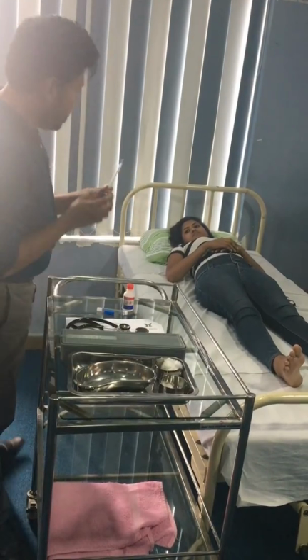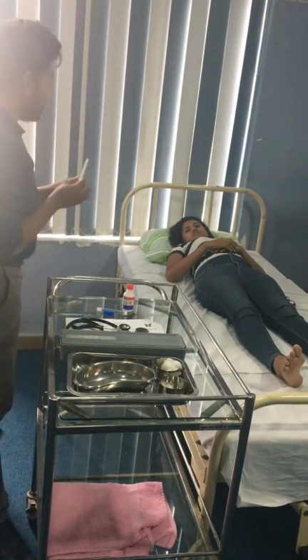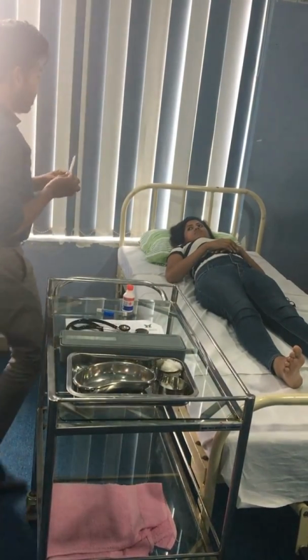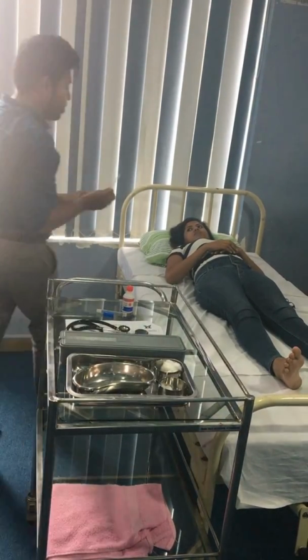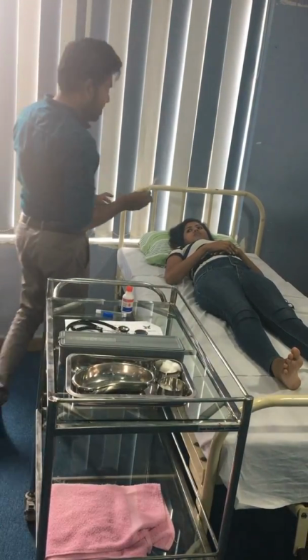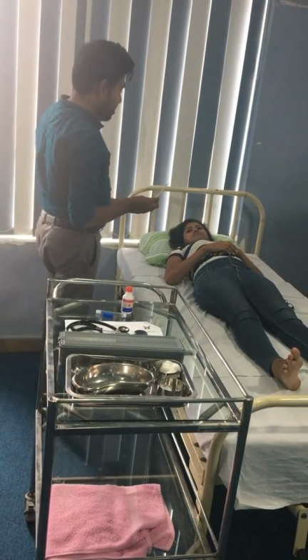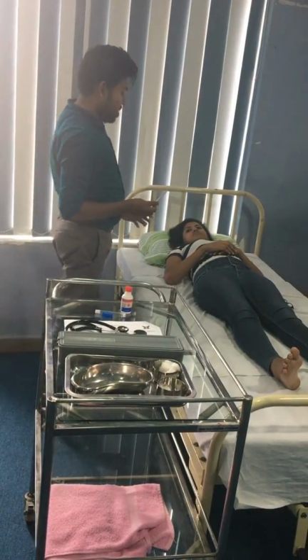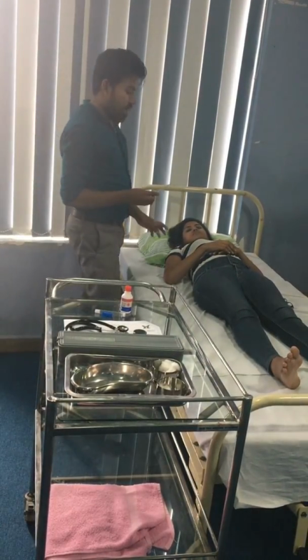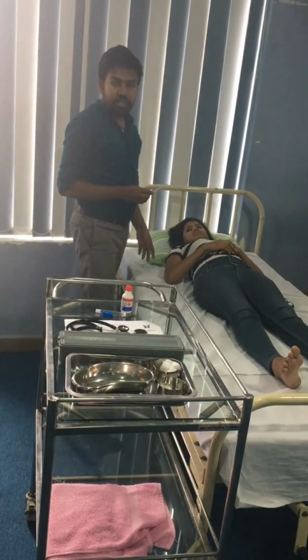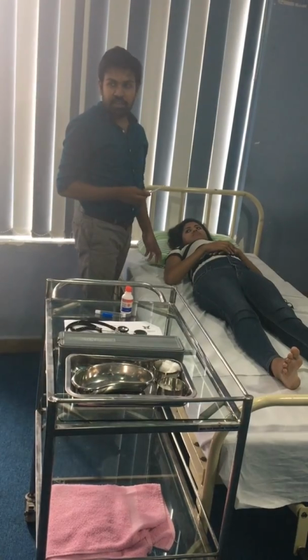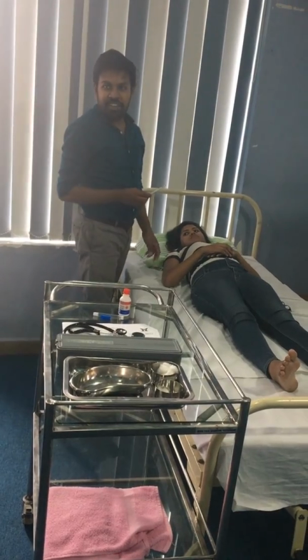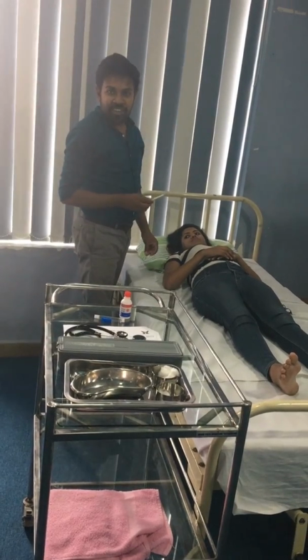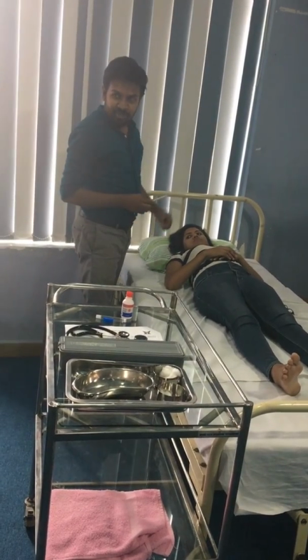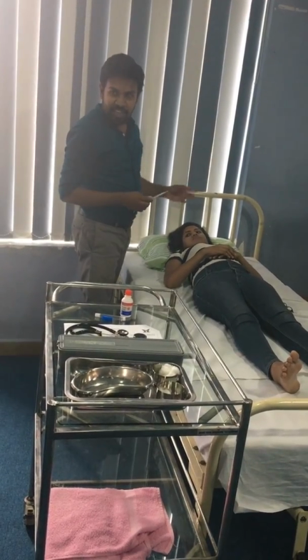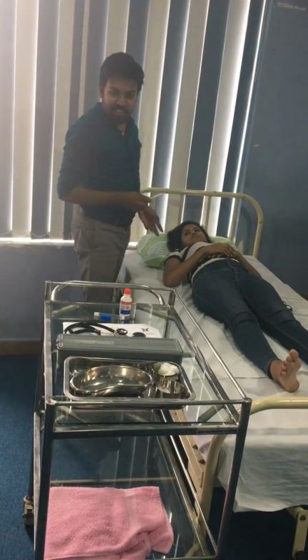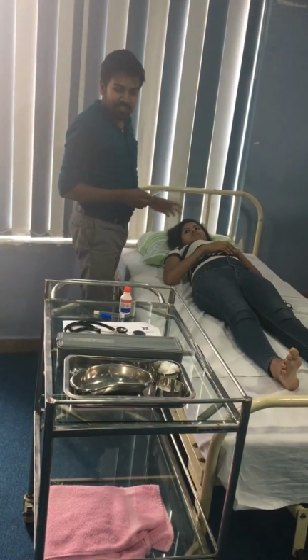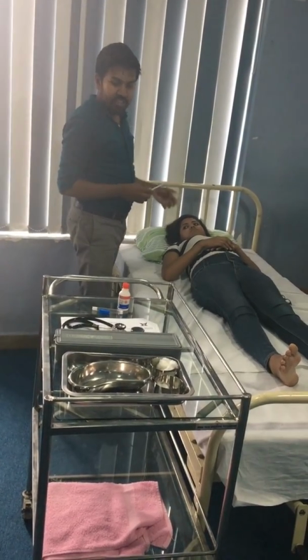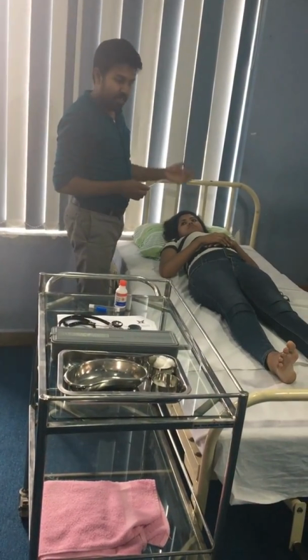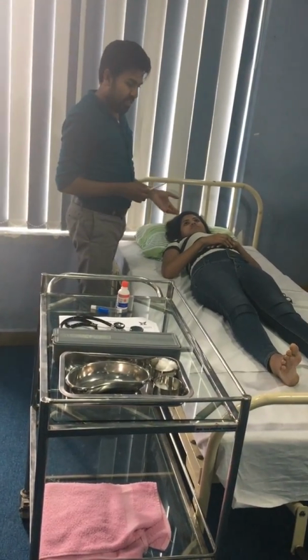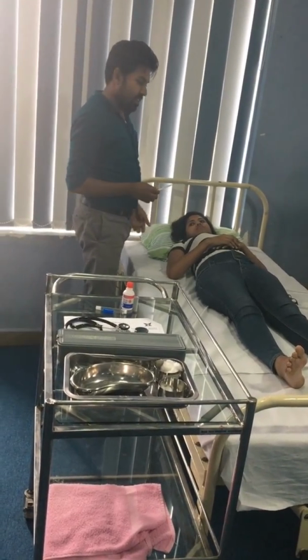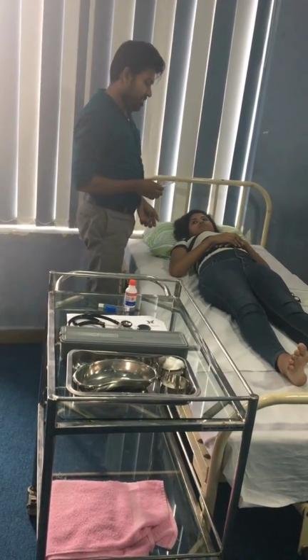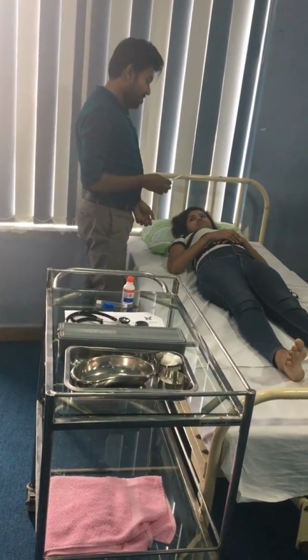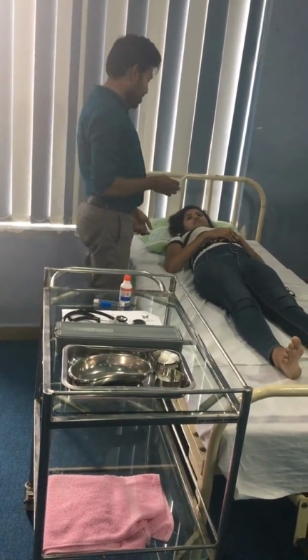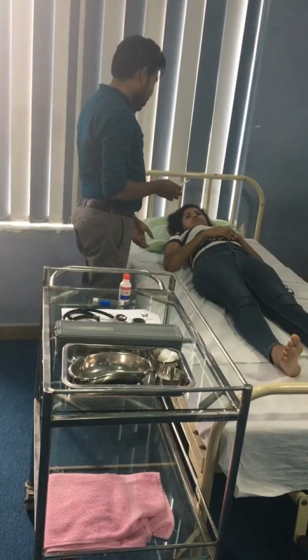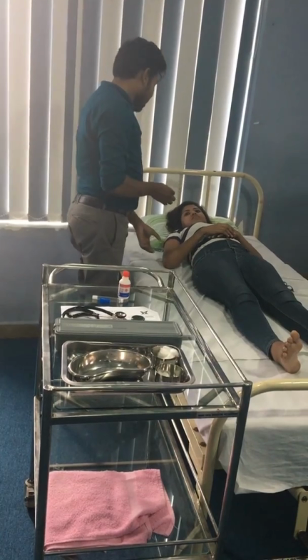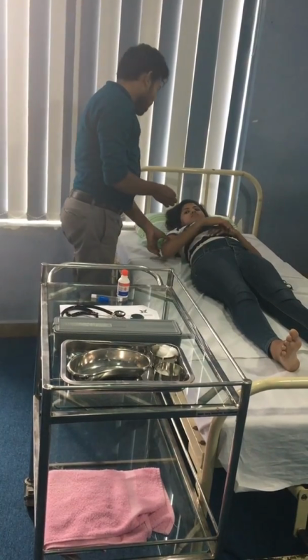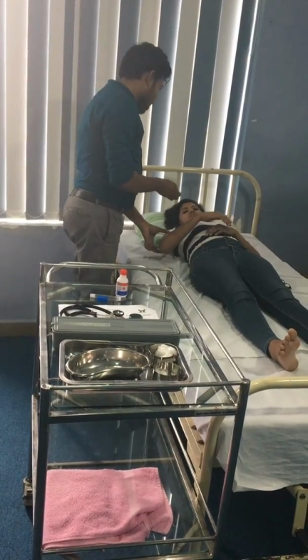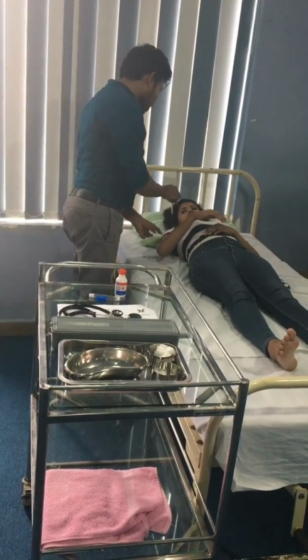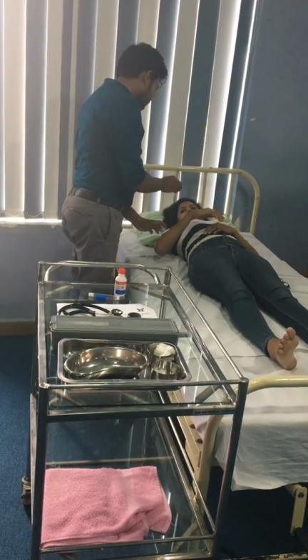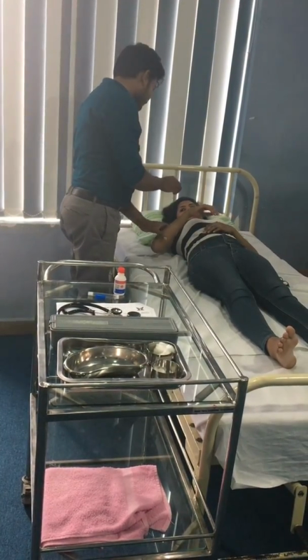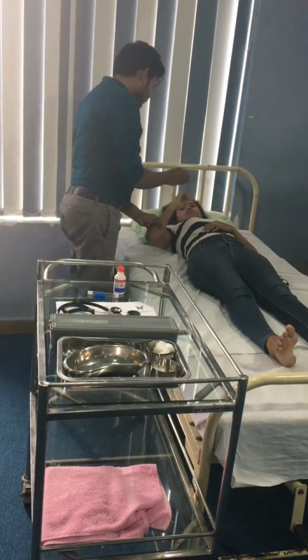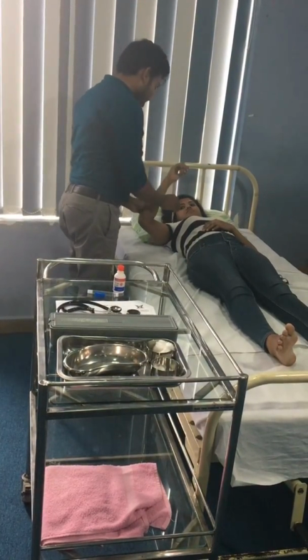Then we have to place it. I am checking through the axilla — otherwise we can keep it under the tongue. So I am going to keep this under the axilla.